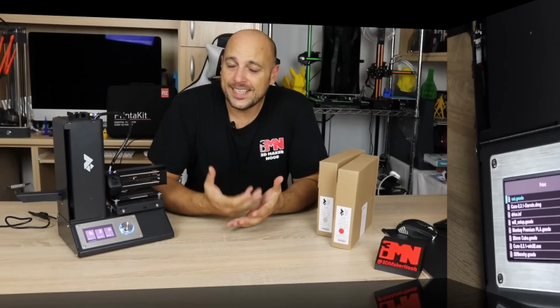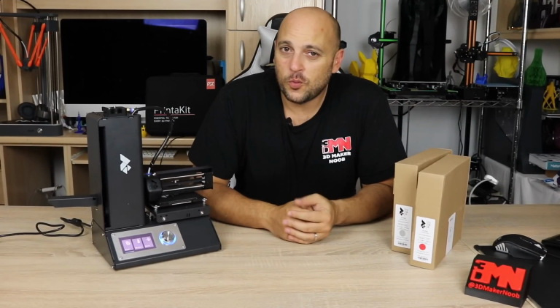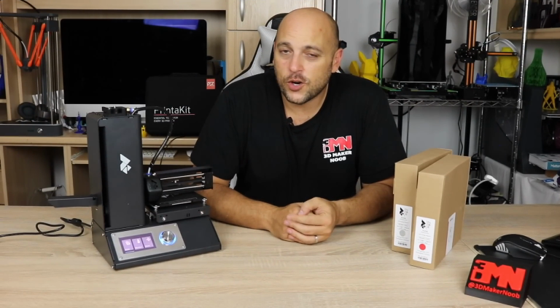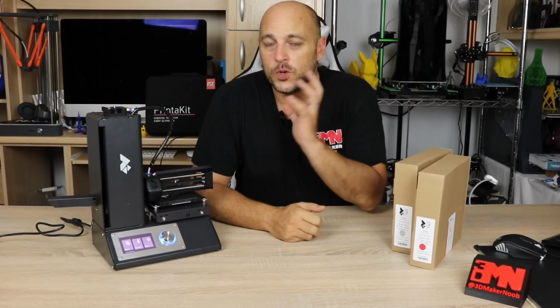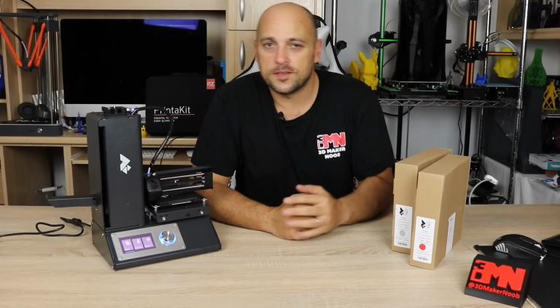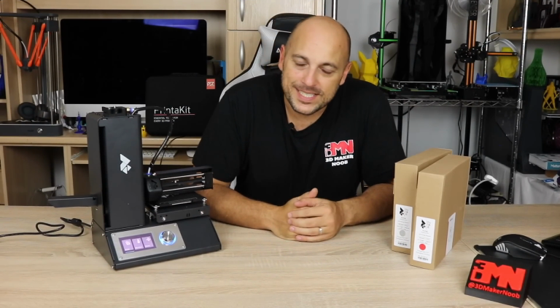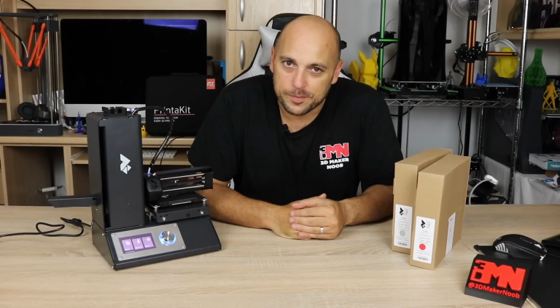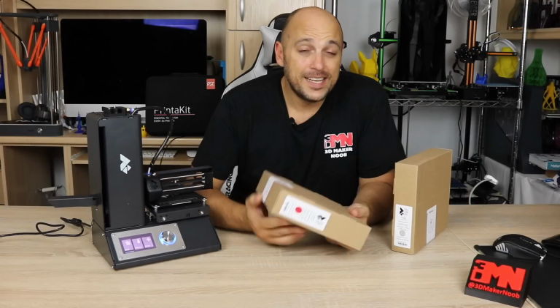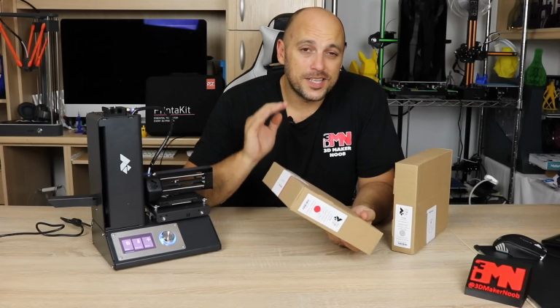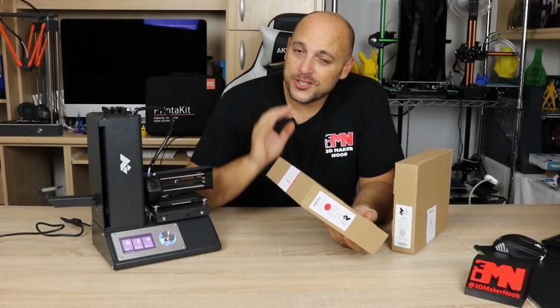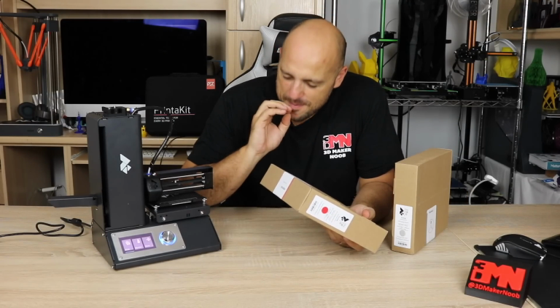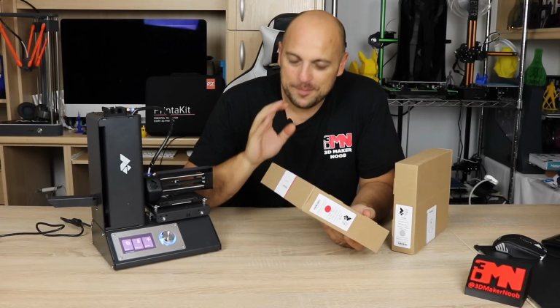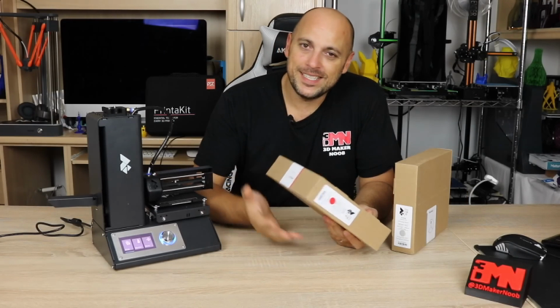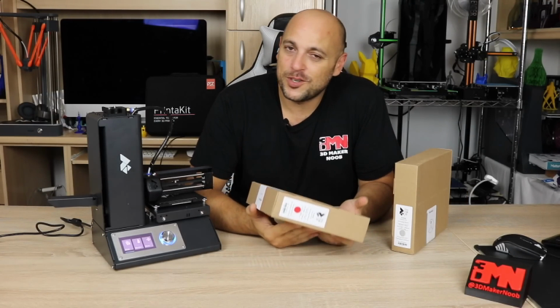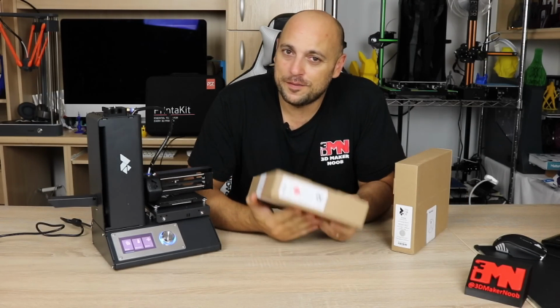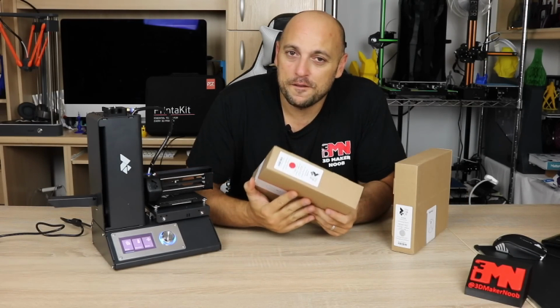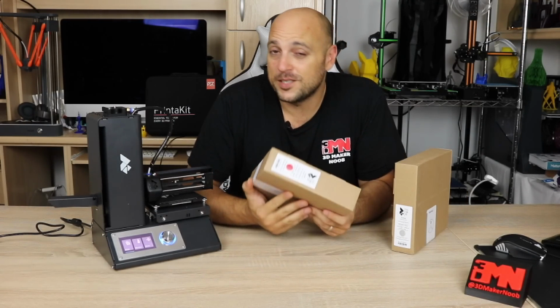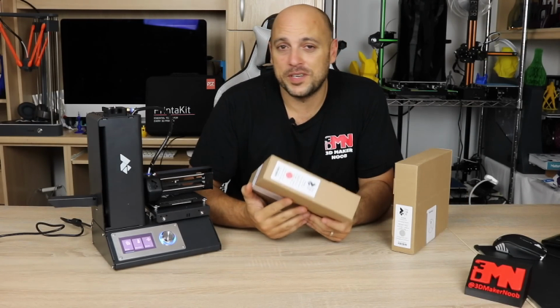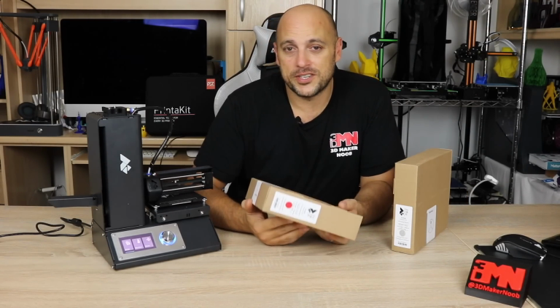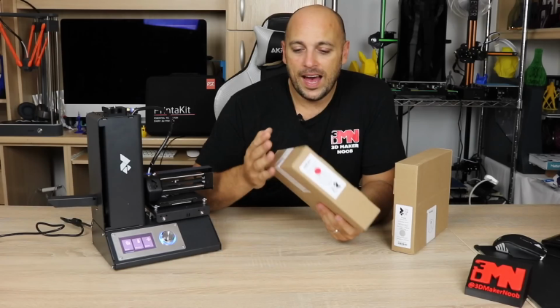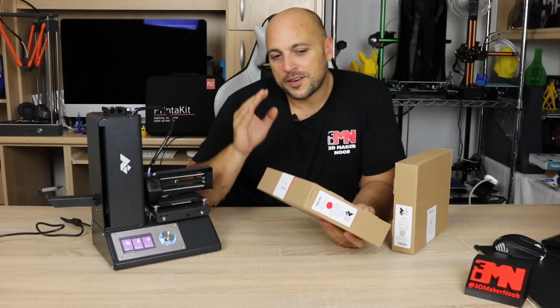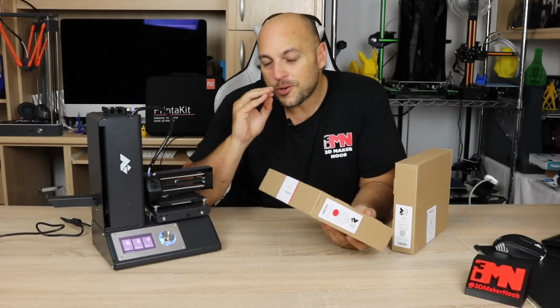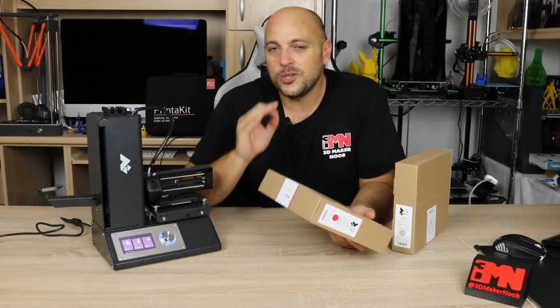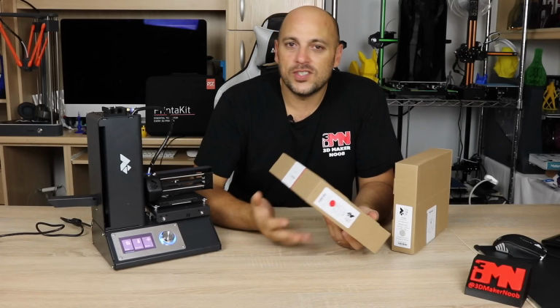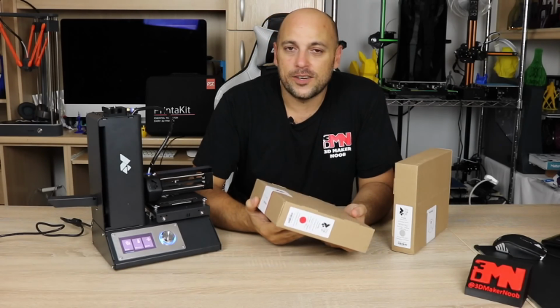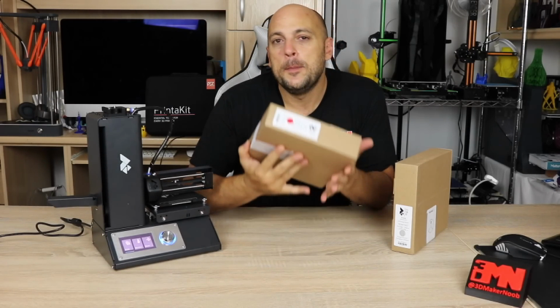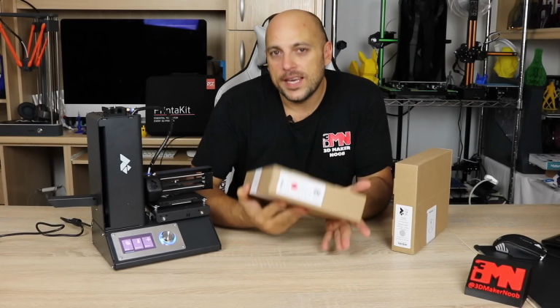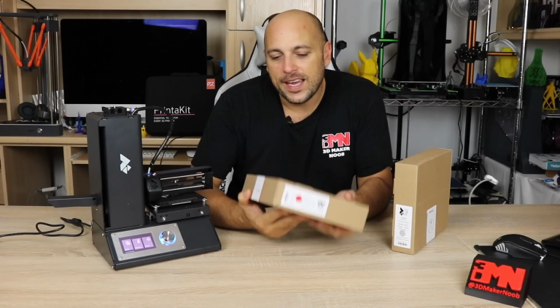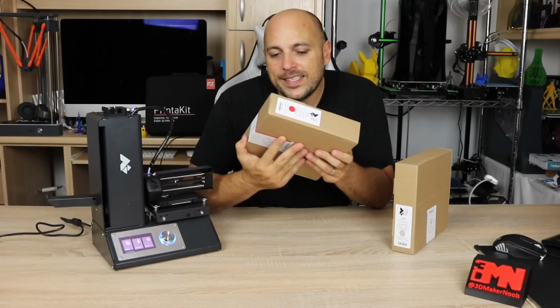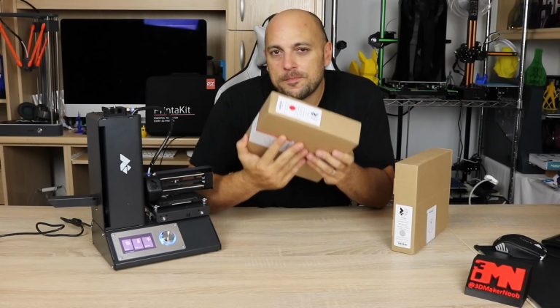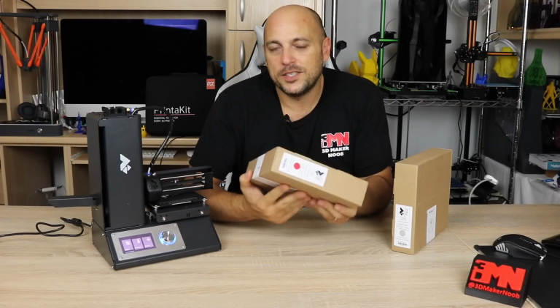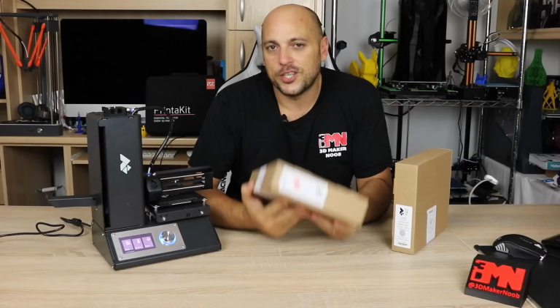Next up, we are going to load some filament in the printer. Now you will come across many, many types of different filaments for a 3D printer. However, for someone who's just starting out, PLA is the best way to go.